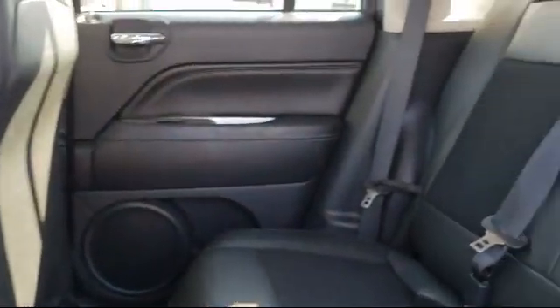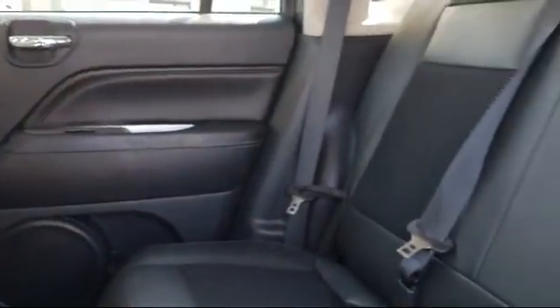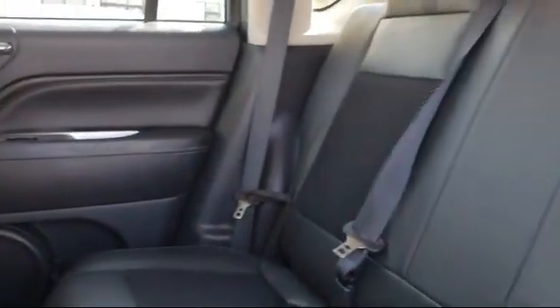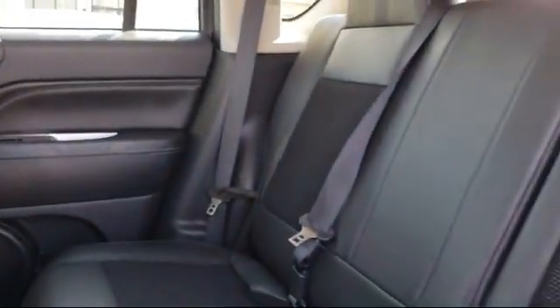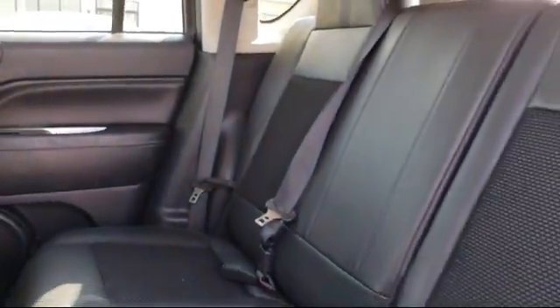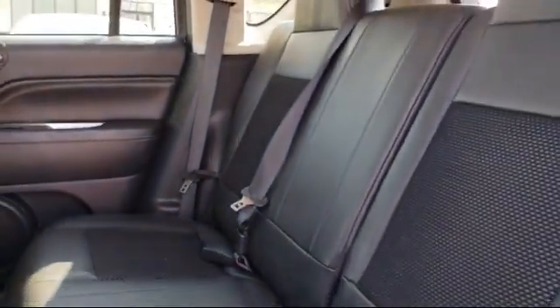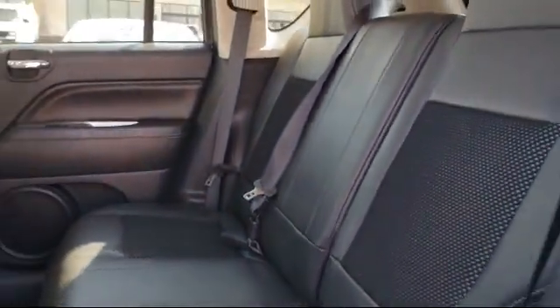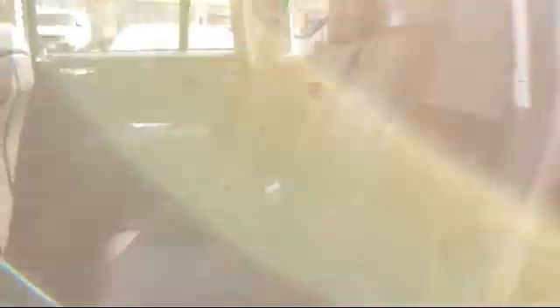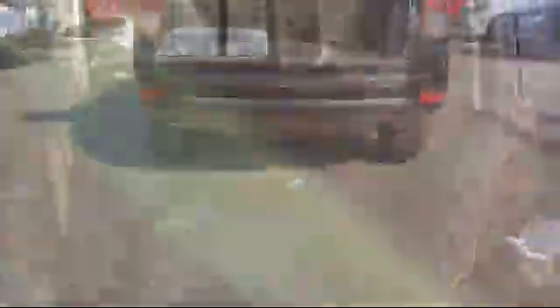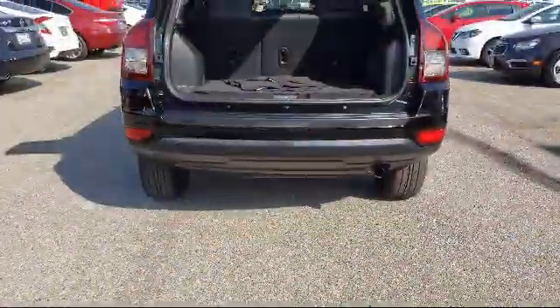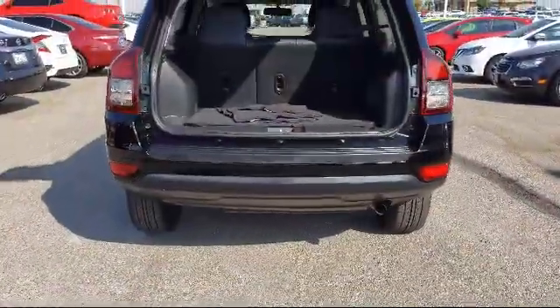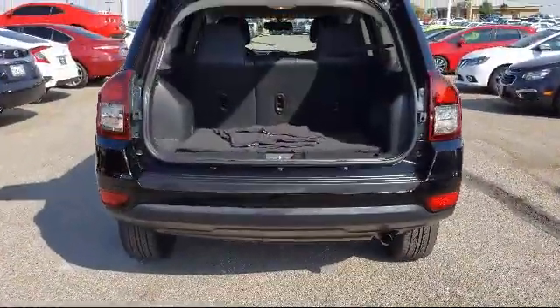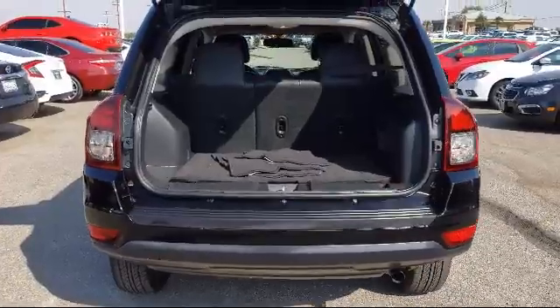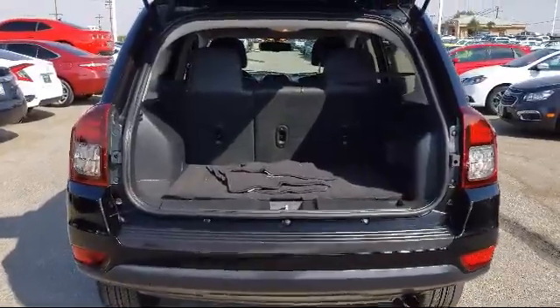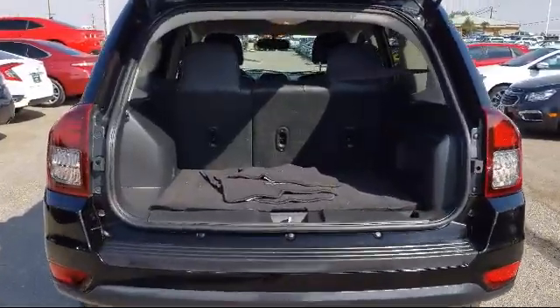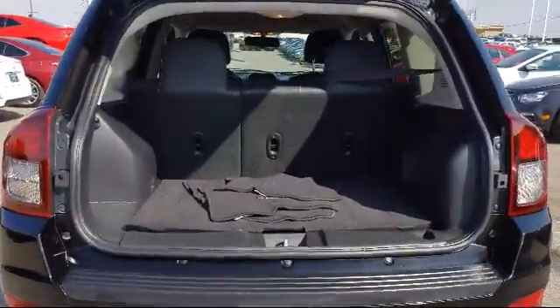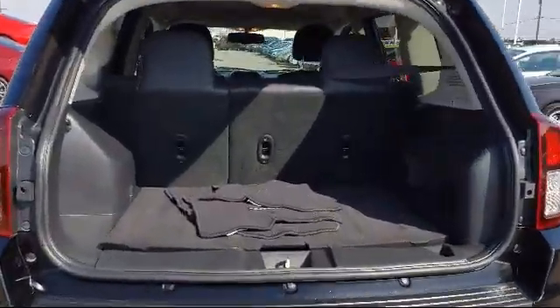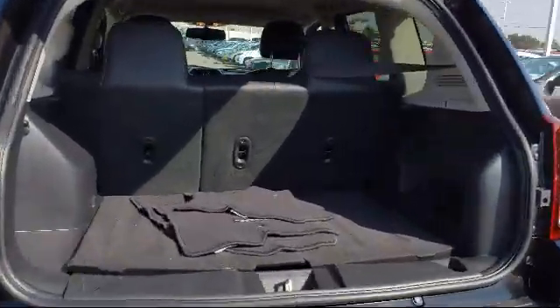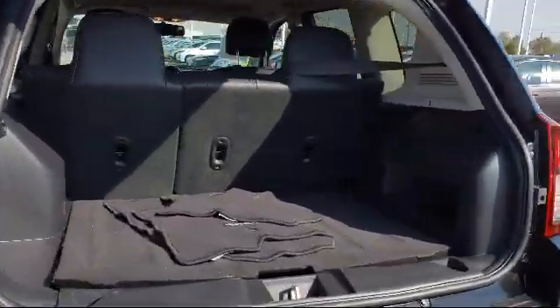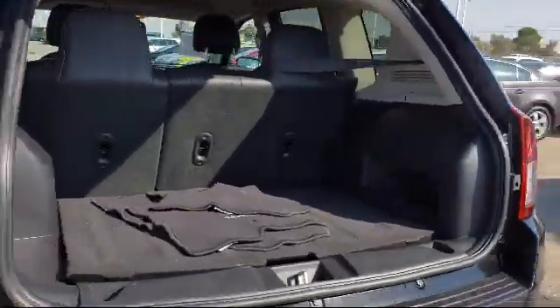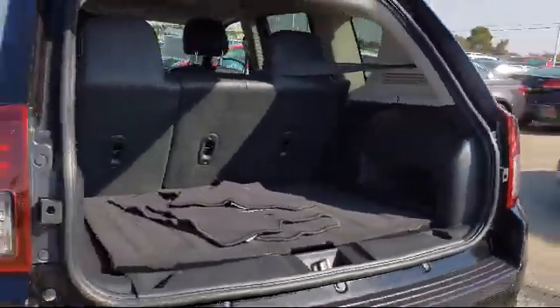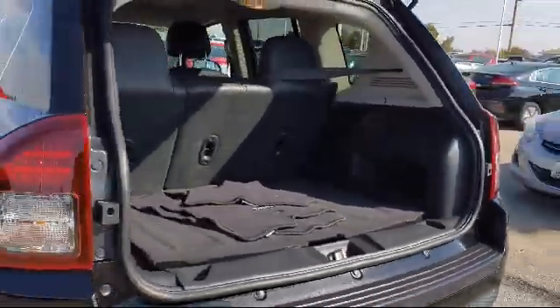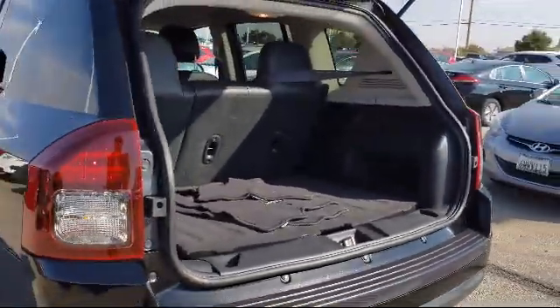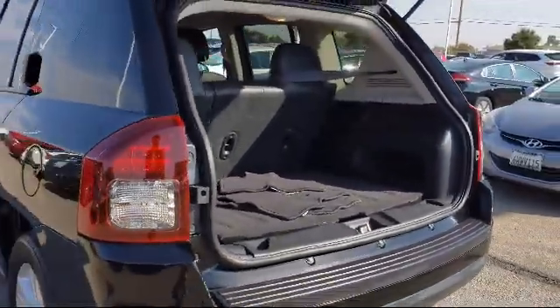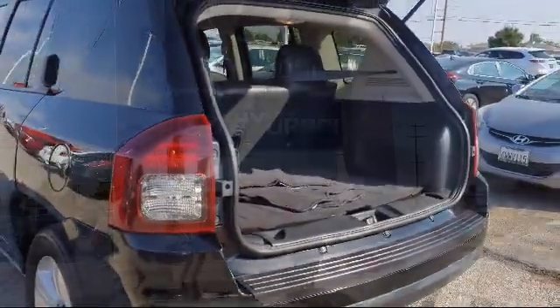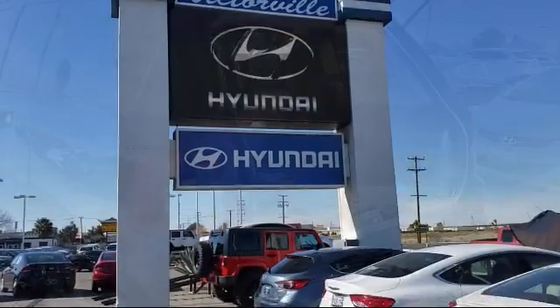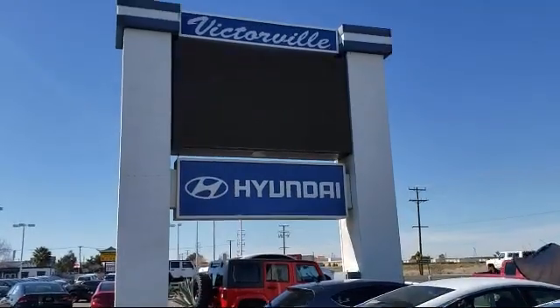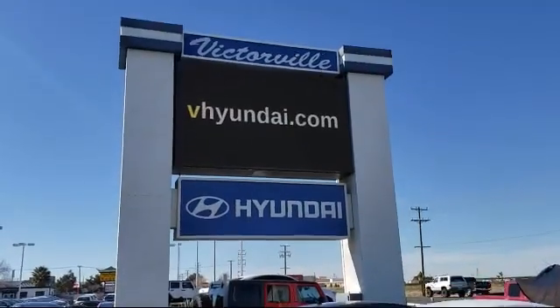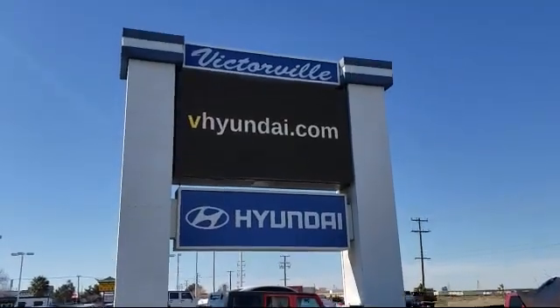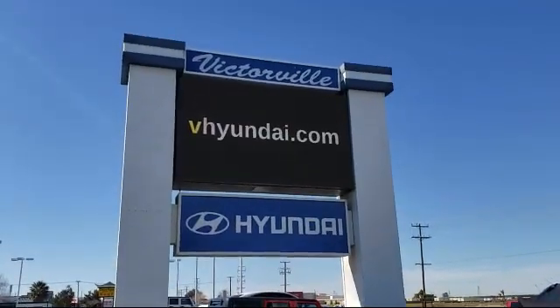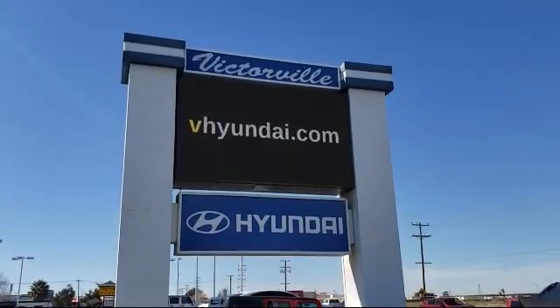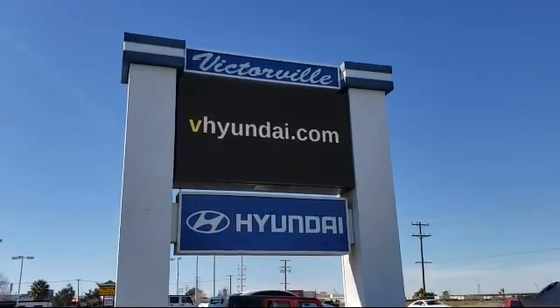So come see us today. Victorville Hyundai is located at 14821 Palmdale Road in Victorville. We'll see you next time!